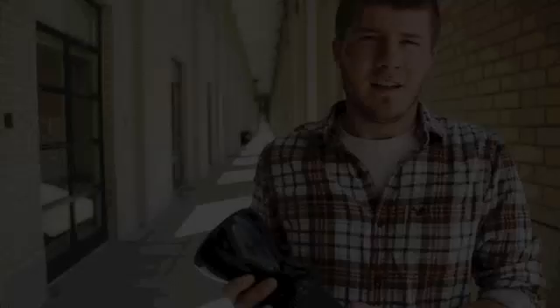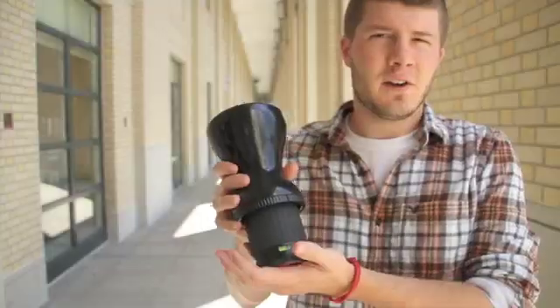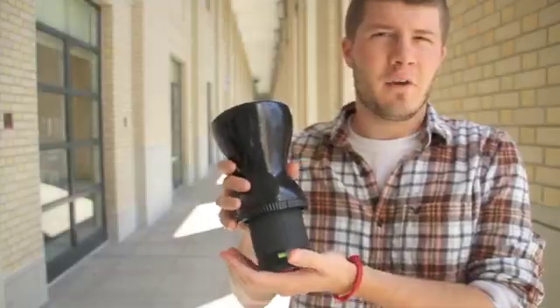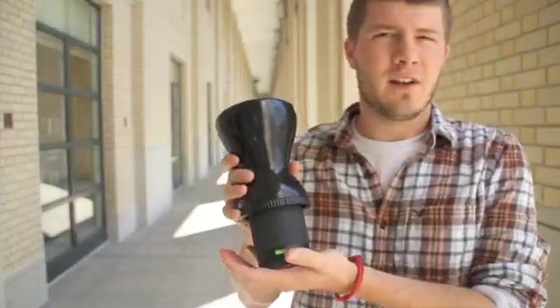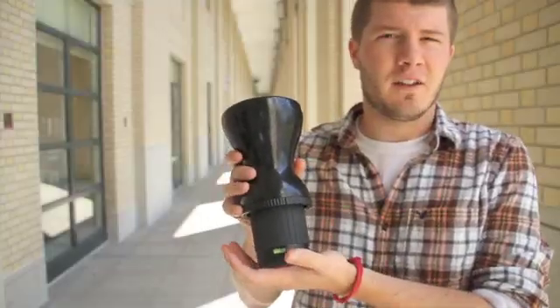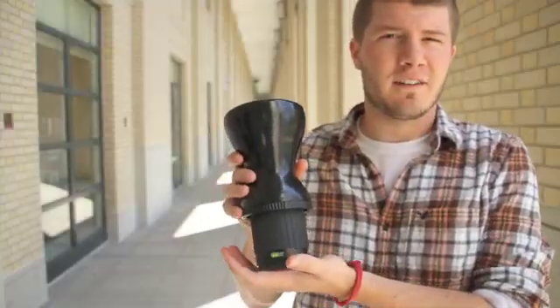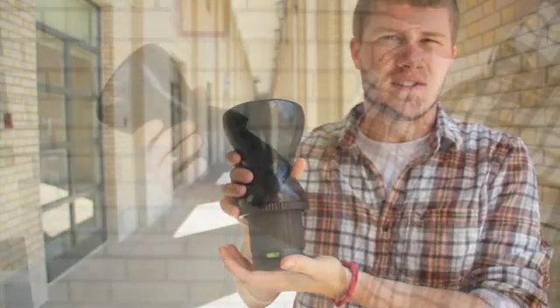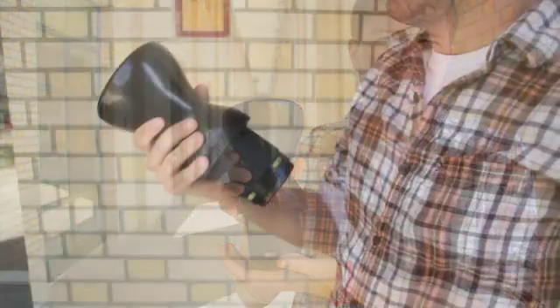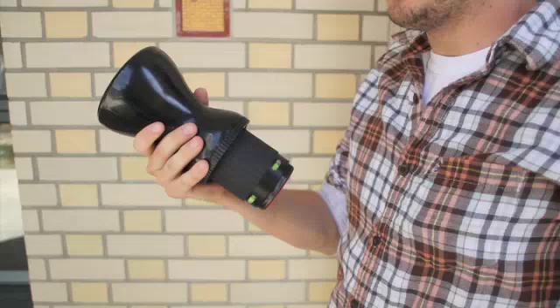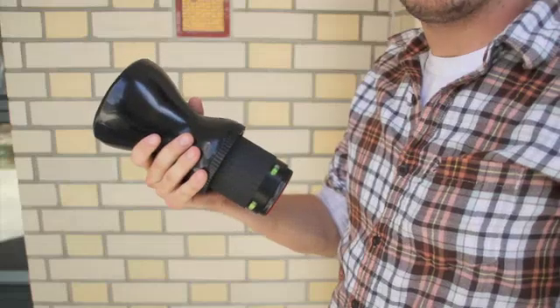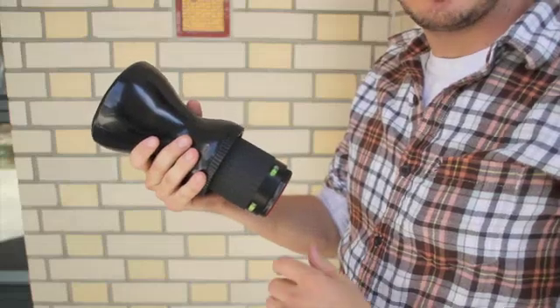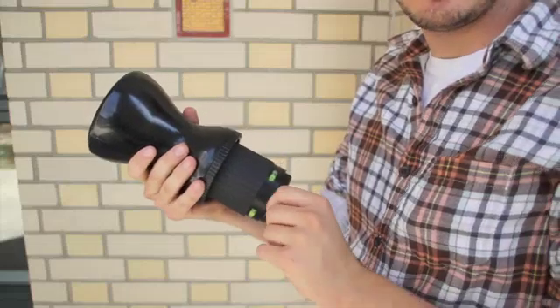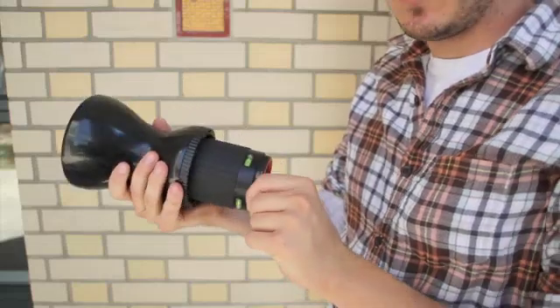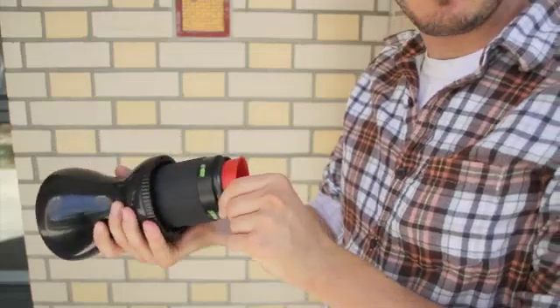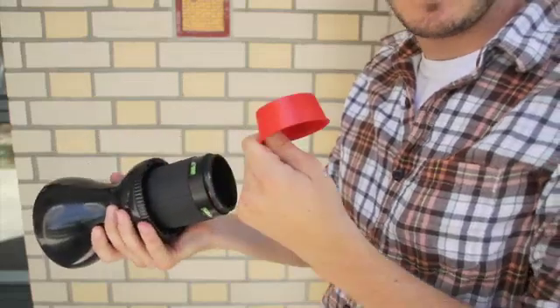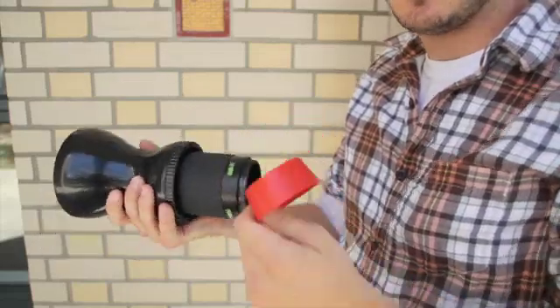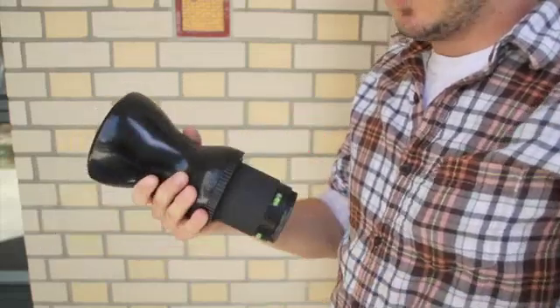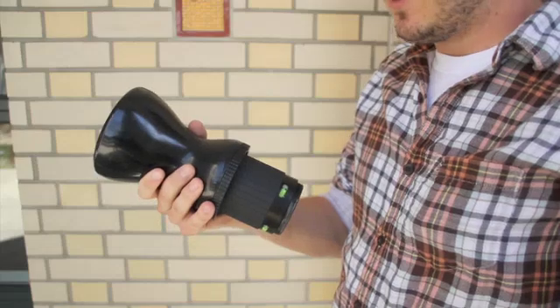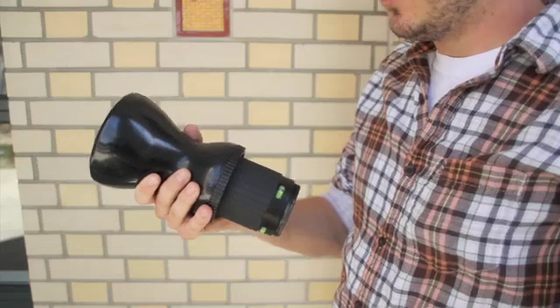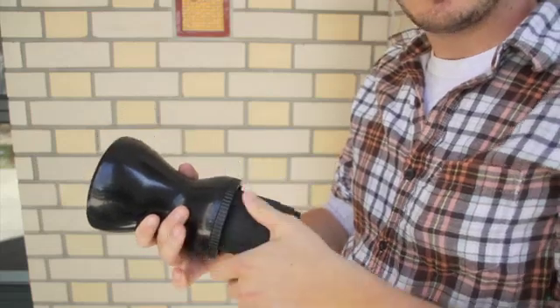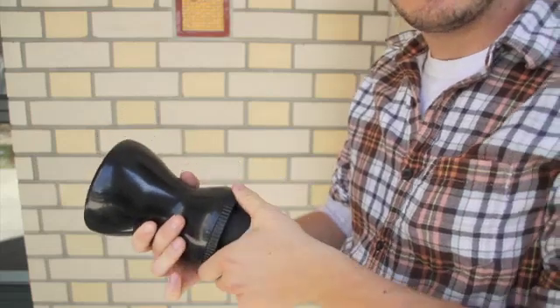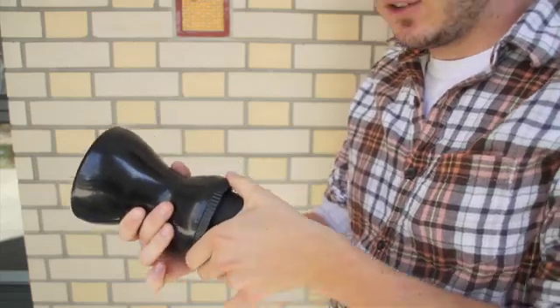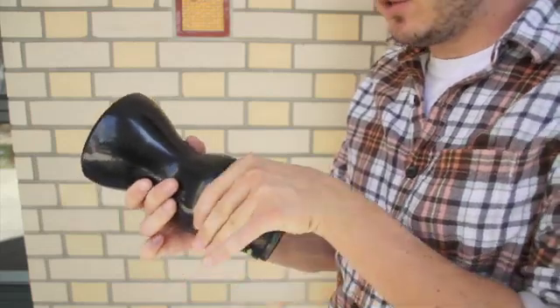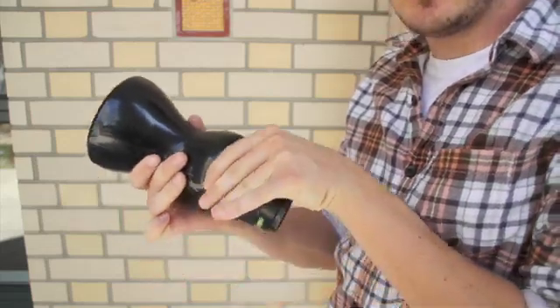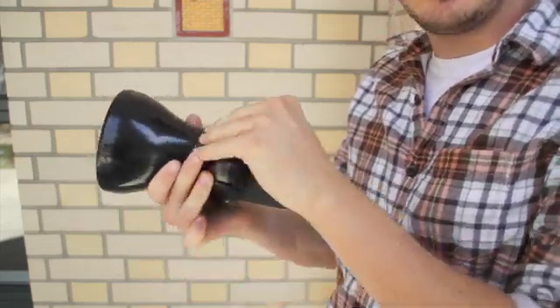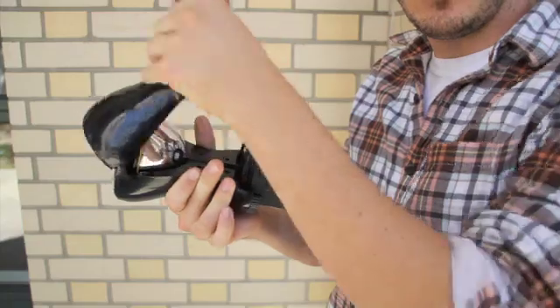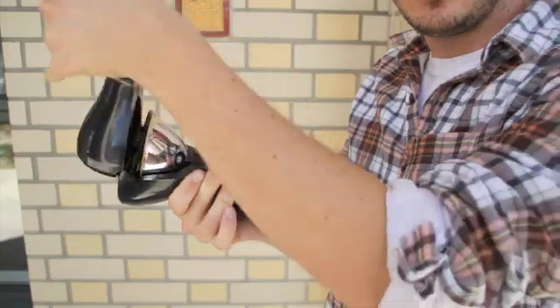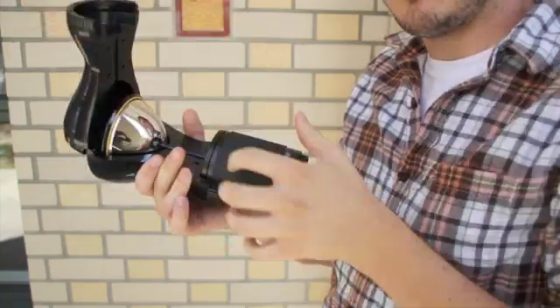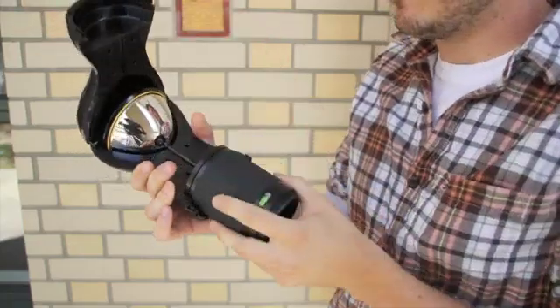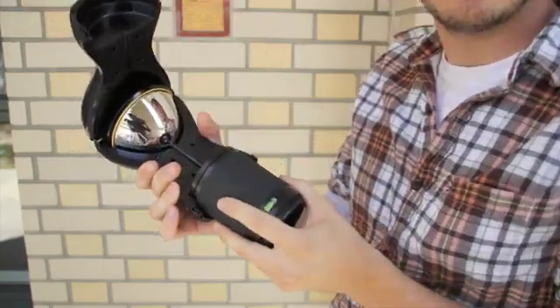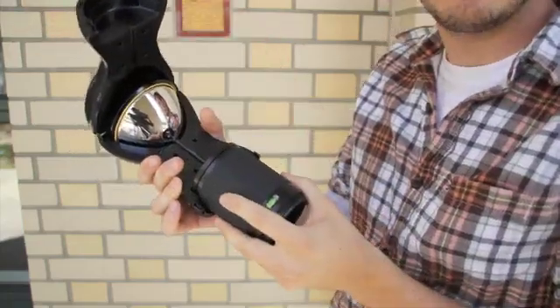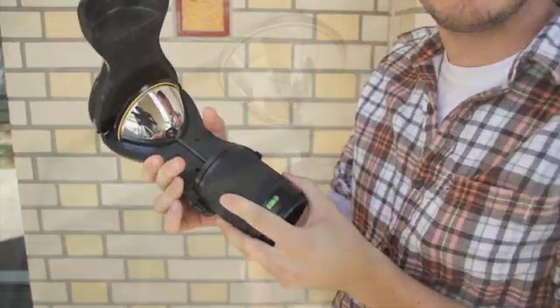This is the GoPano Plus Optic in its protective case. Before you can use your optic, you first have to take the red cap off the bottom. And then to remove its protective casing, turn it, open it, and carefully remove it.